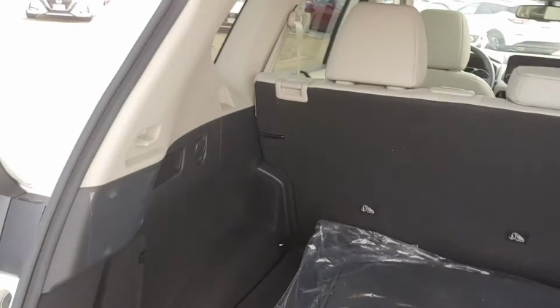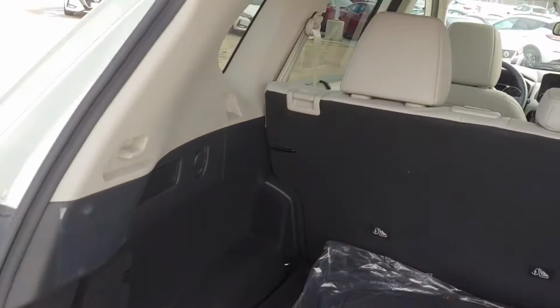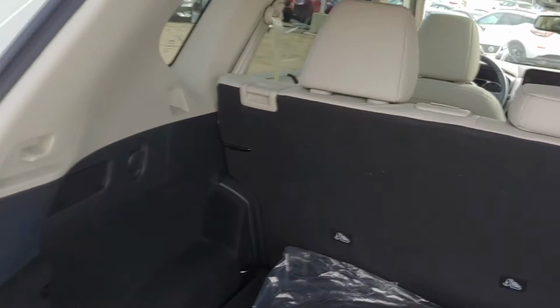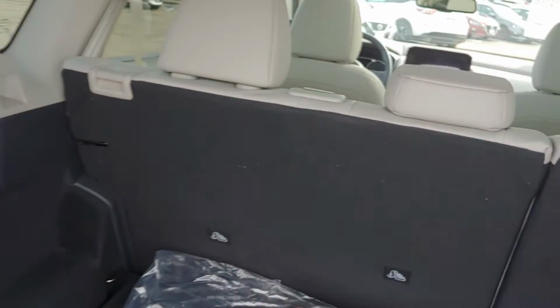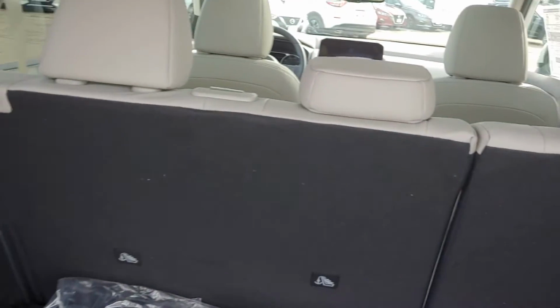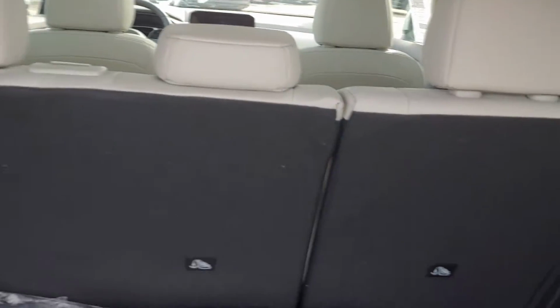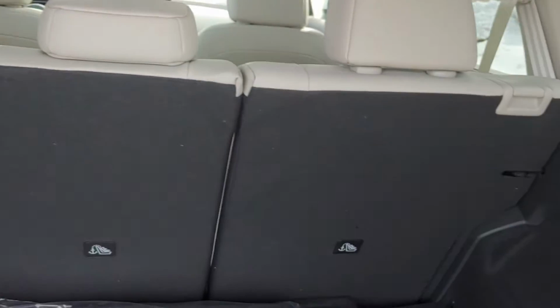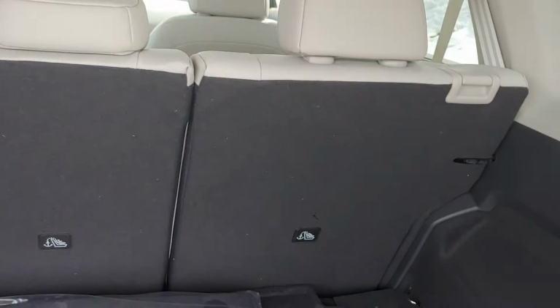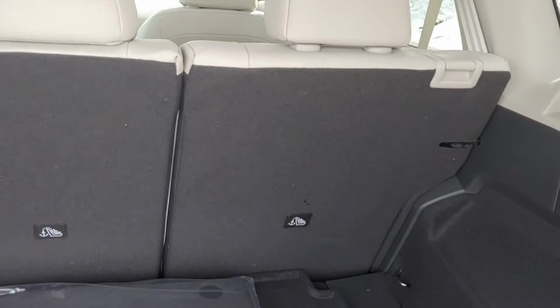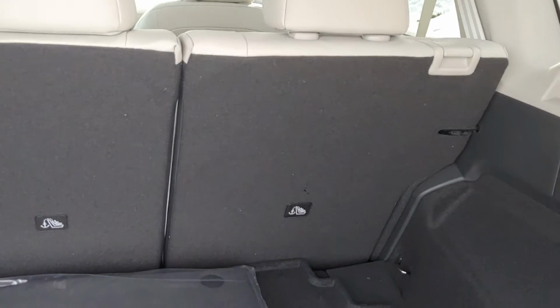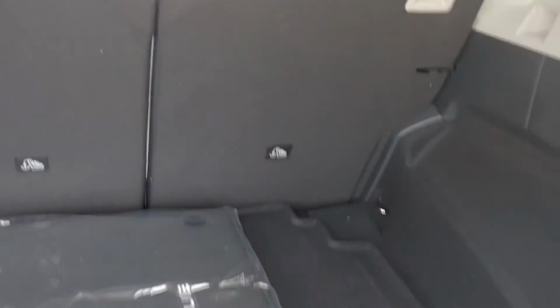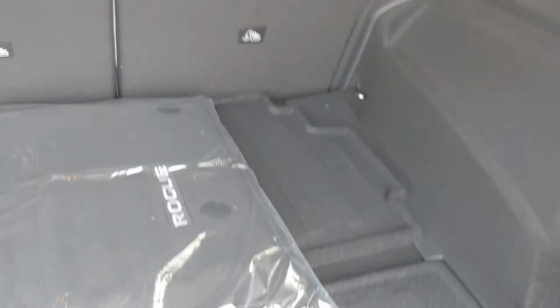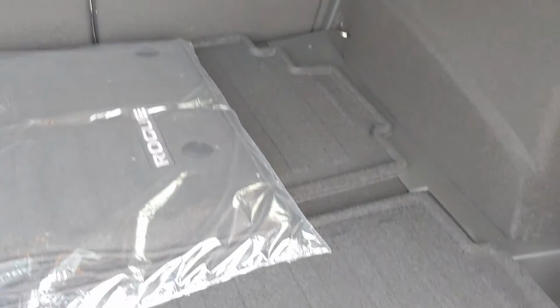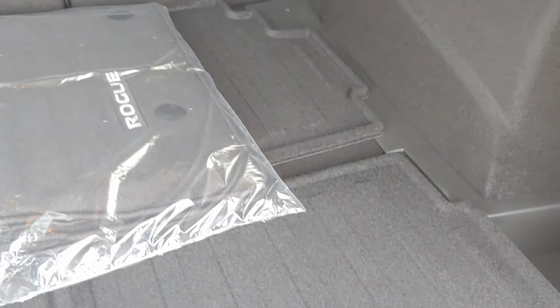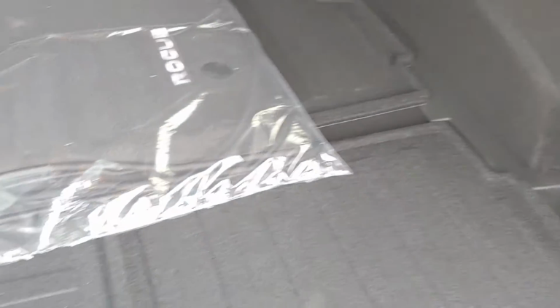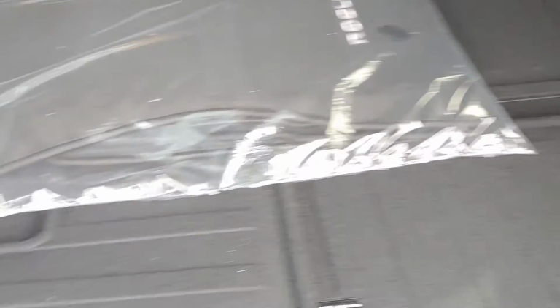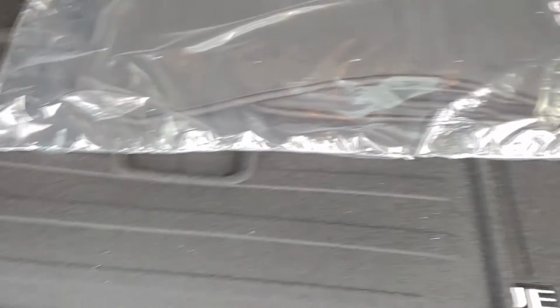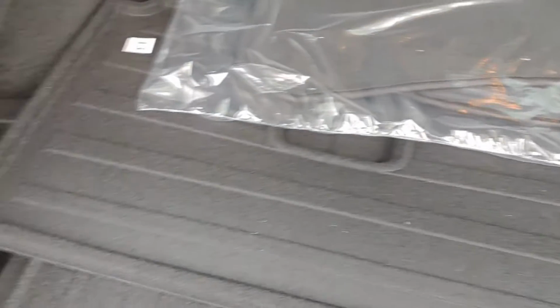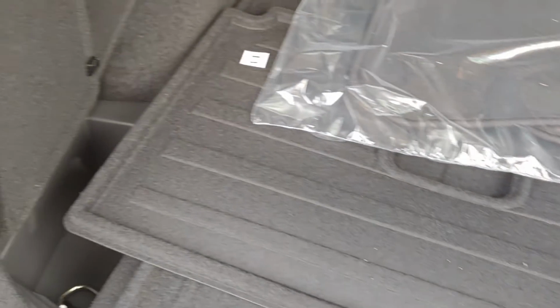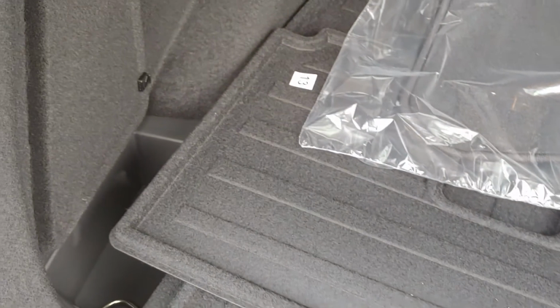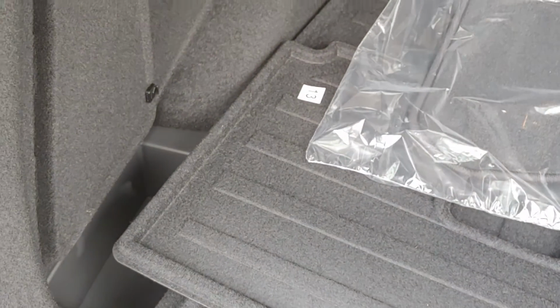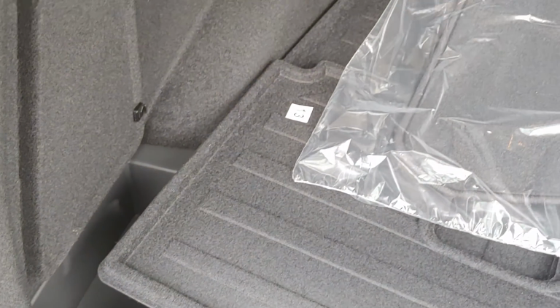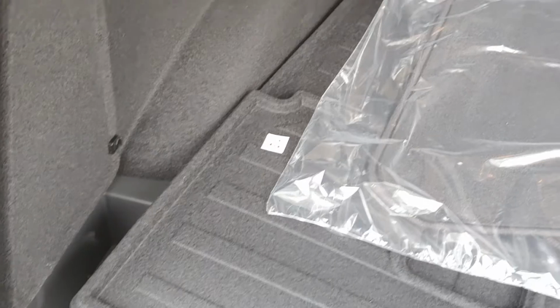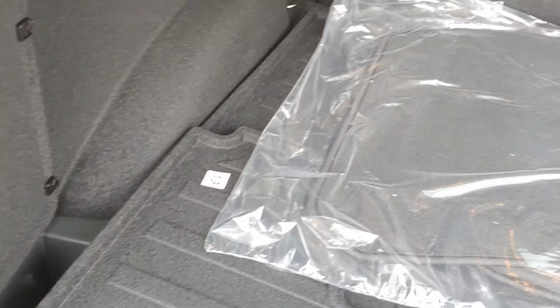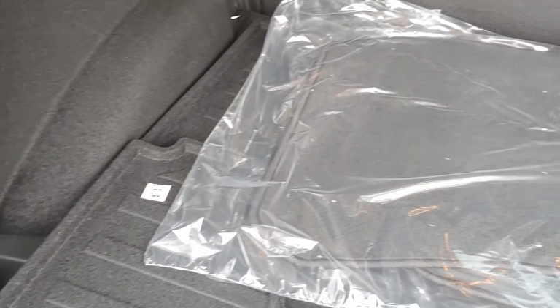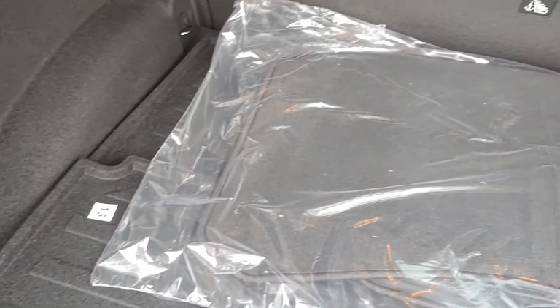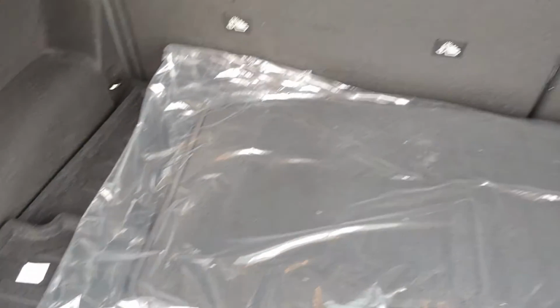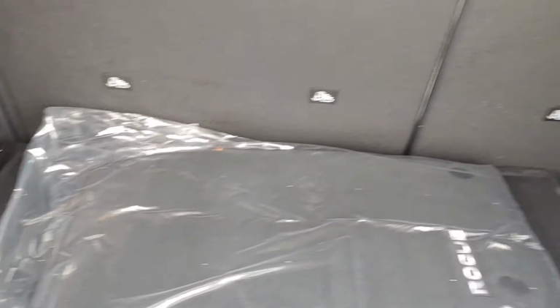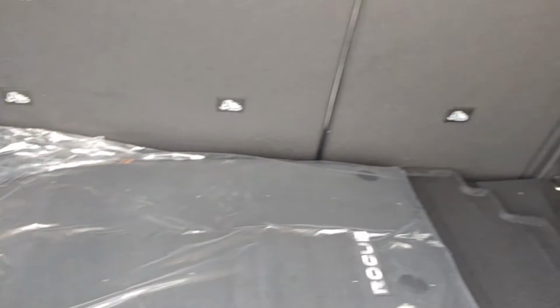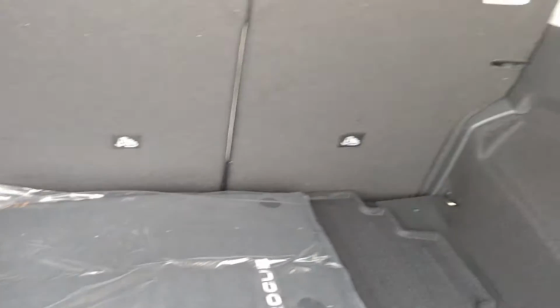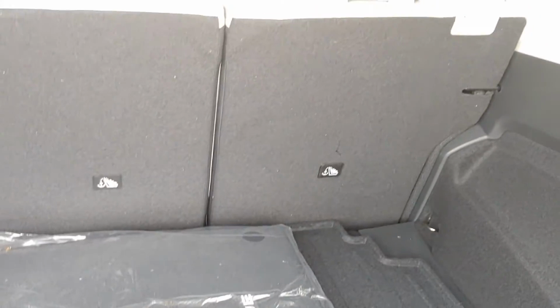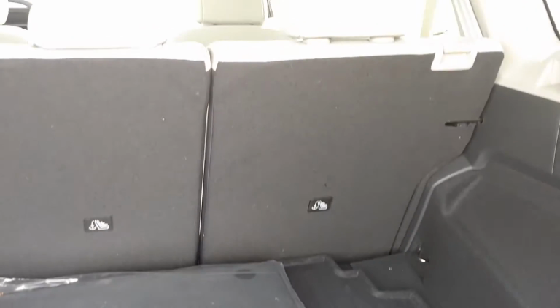Taking a look in the trunk here — power automatic tailgate. Nice and spacious area. There are protectors there for the backs of your seats.